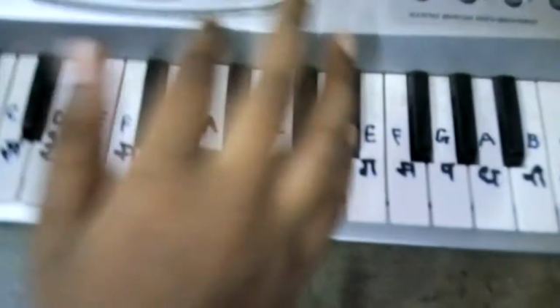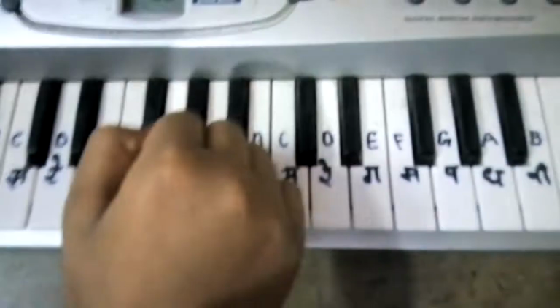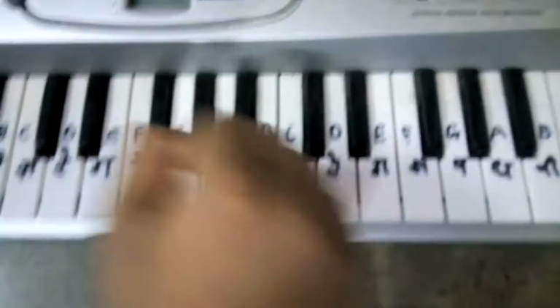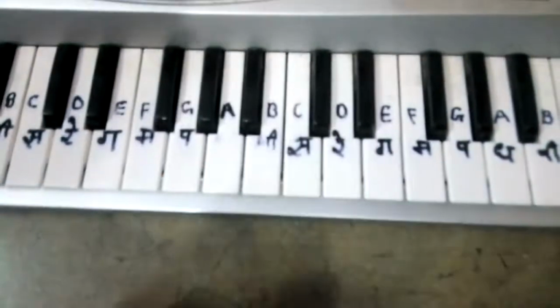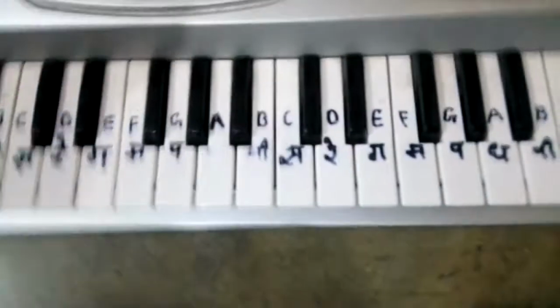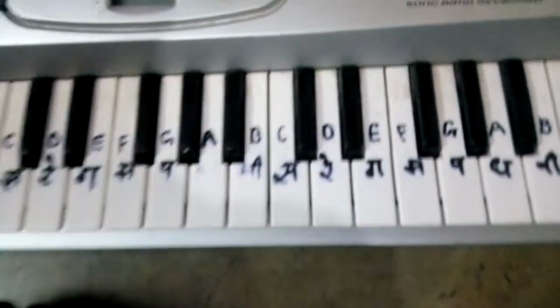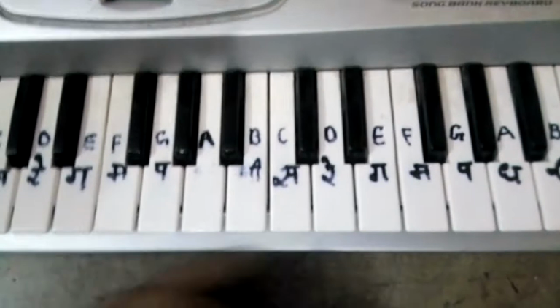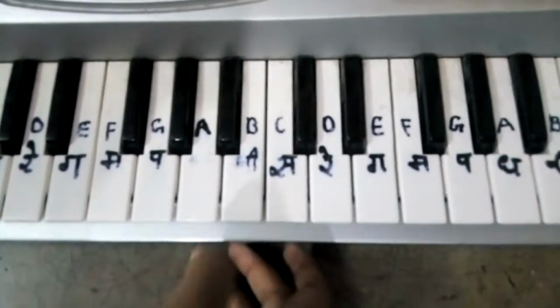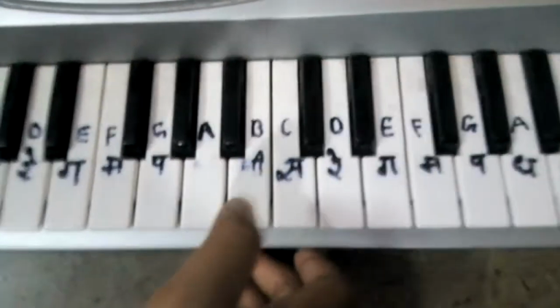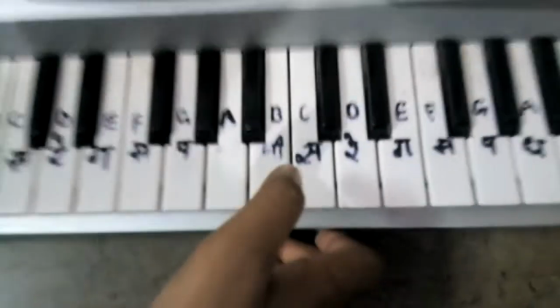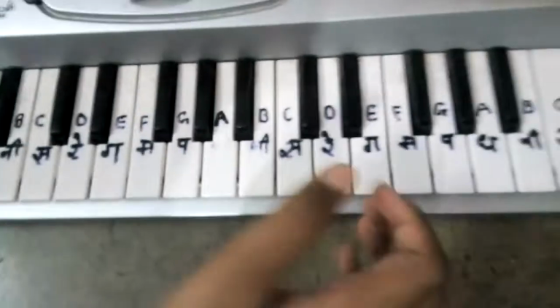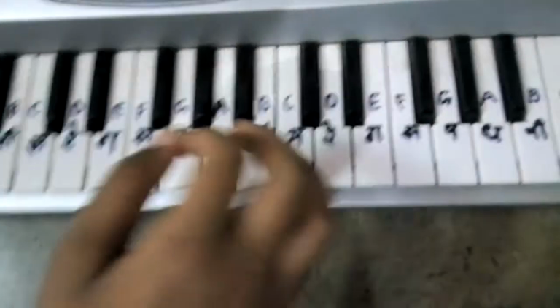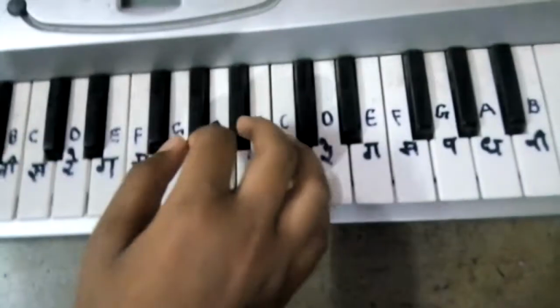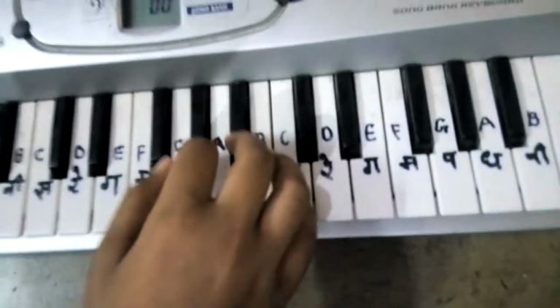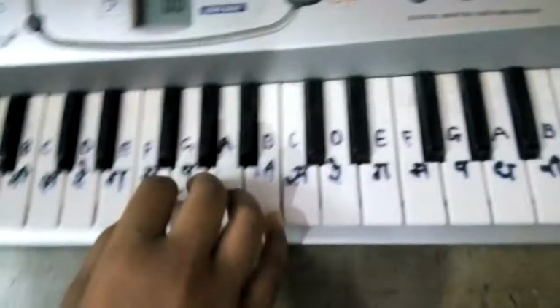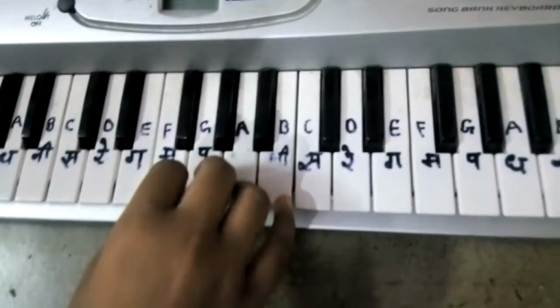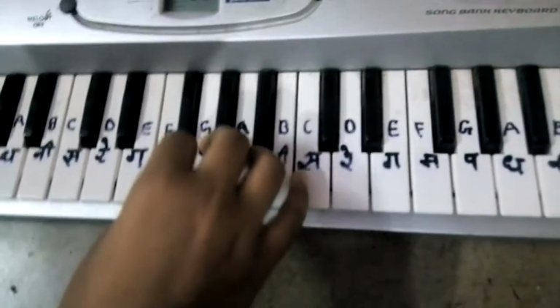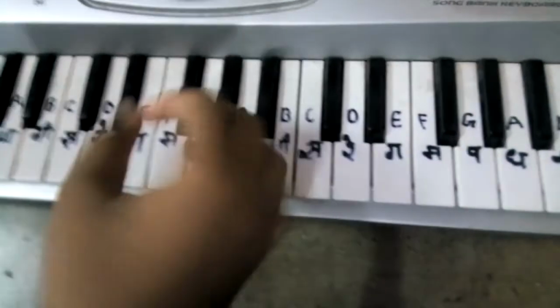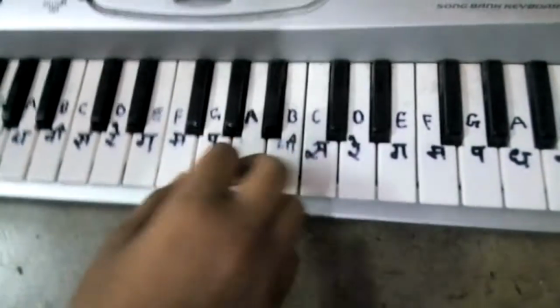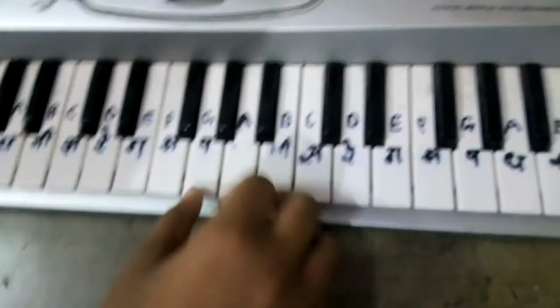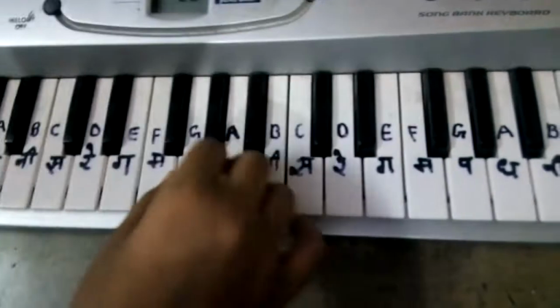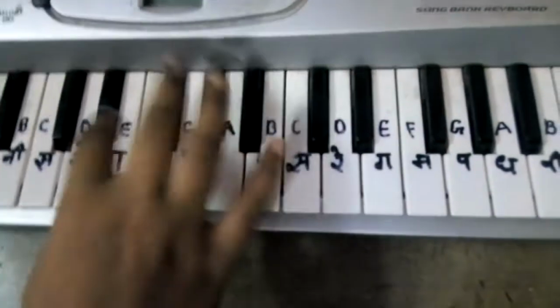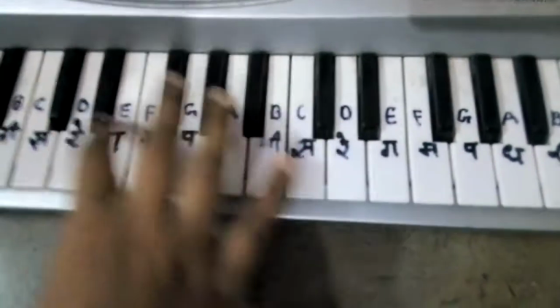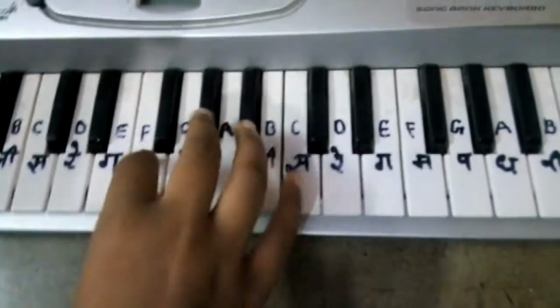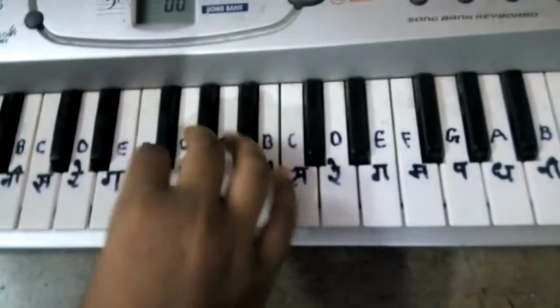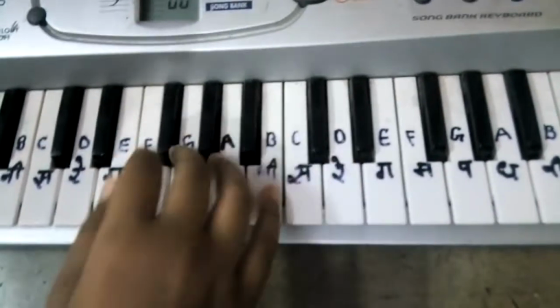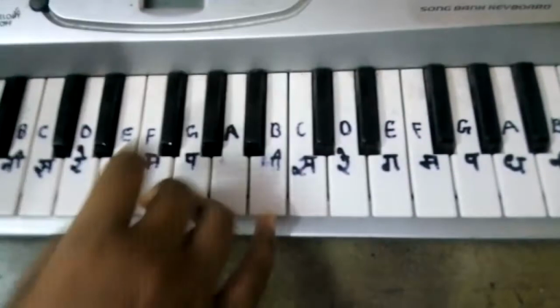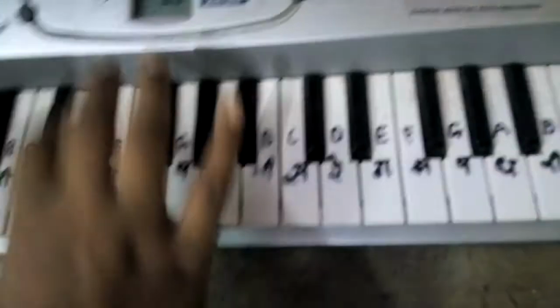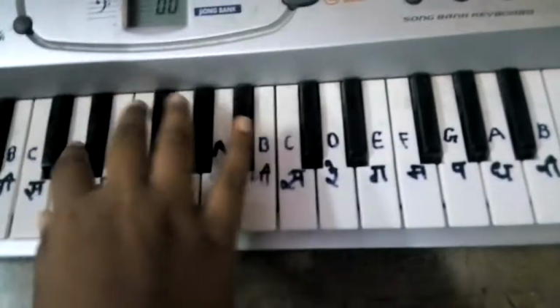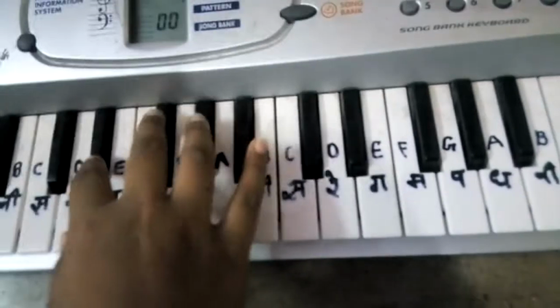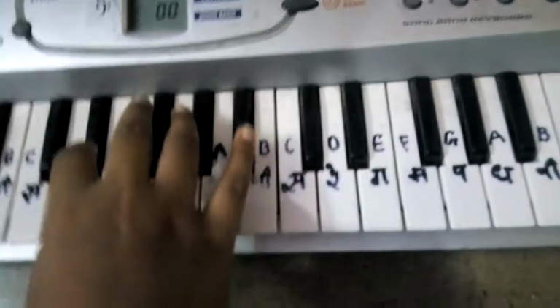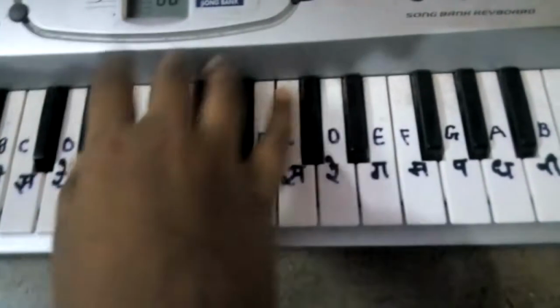Hello friends, this is Abhijay and today I will teach you a tutorial on how to play the Disney 'Imagine That' theme on keyboard. So let's start.